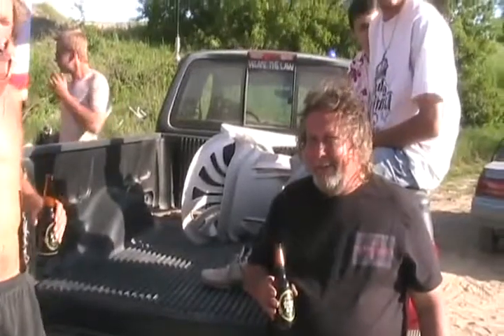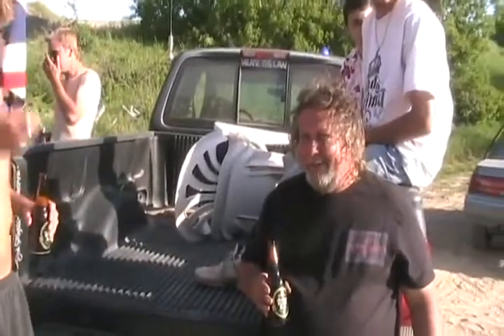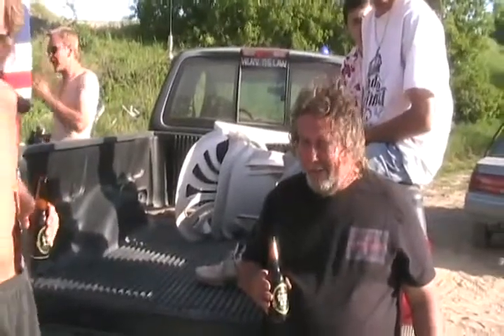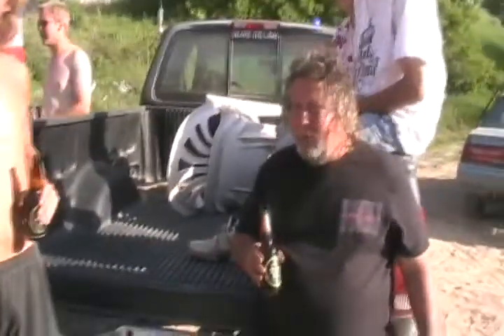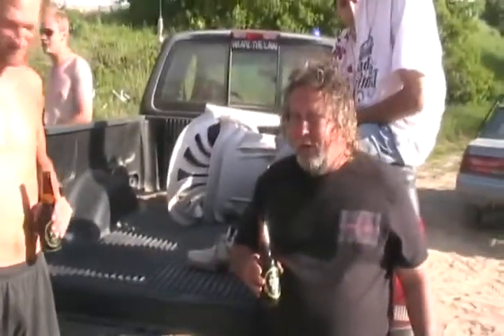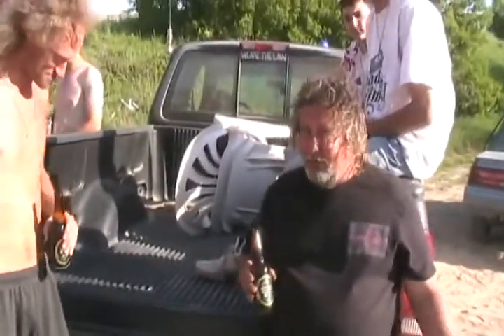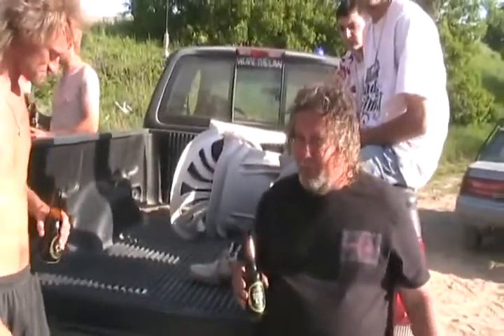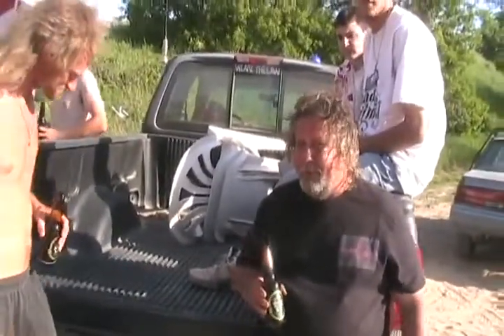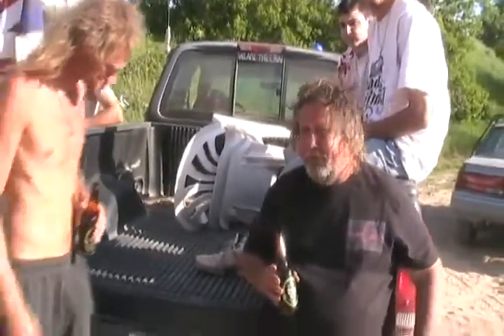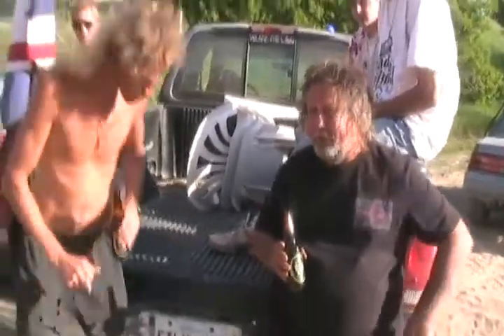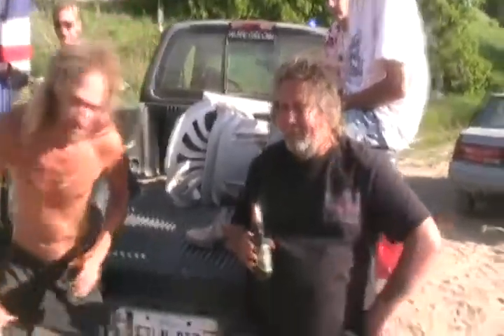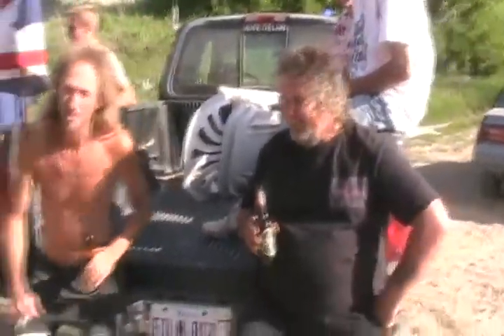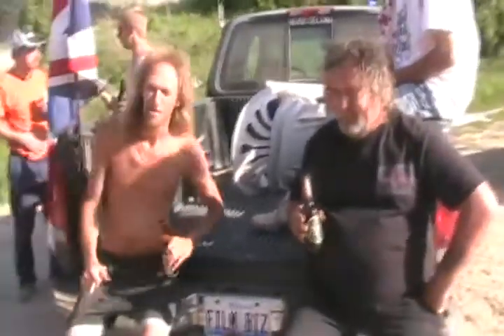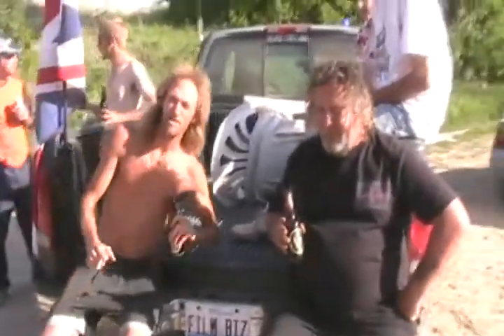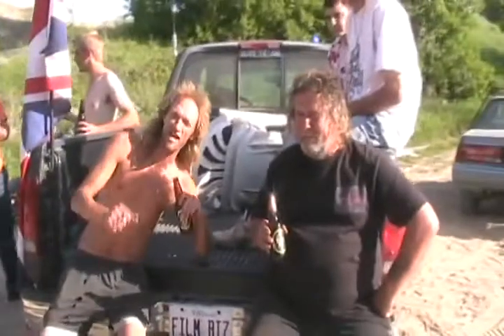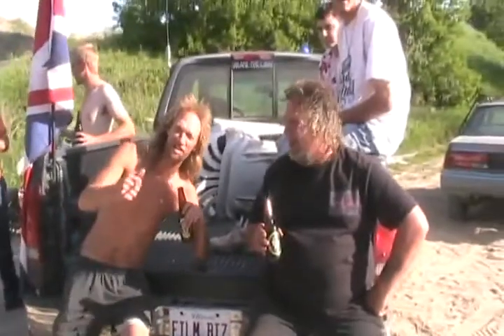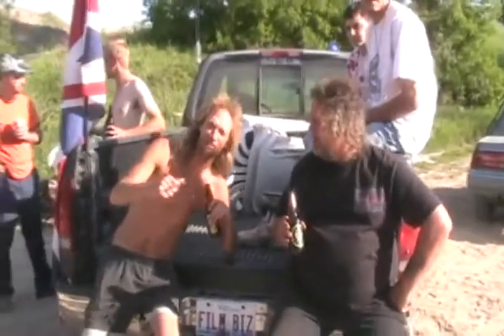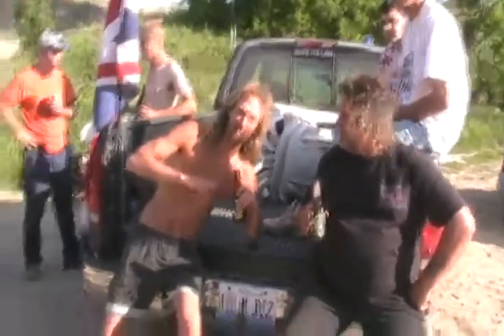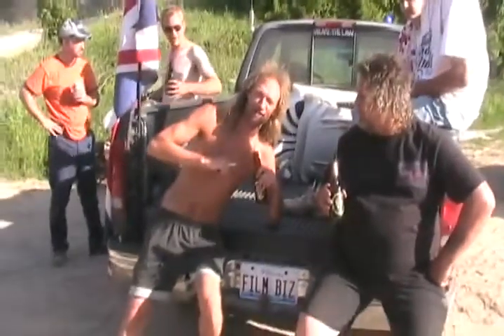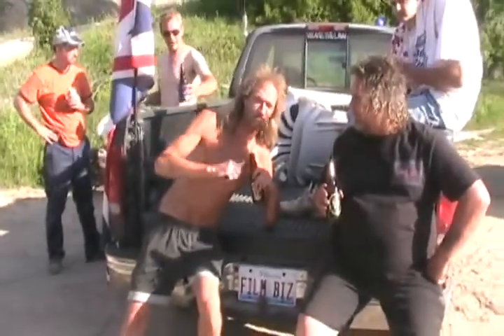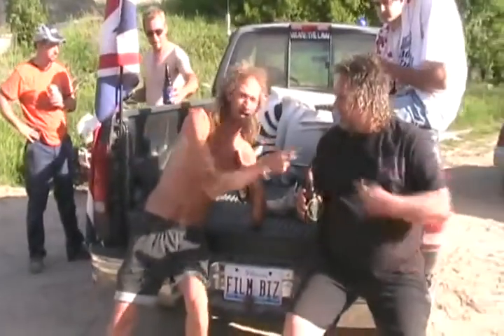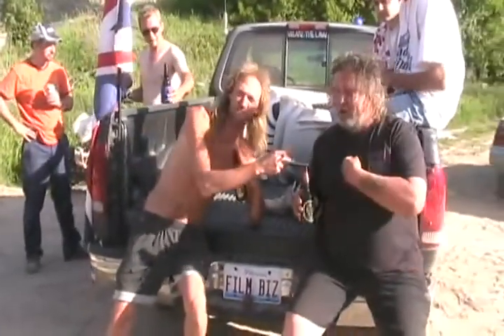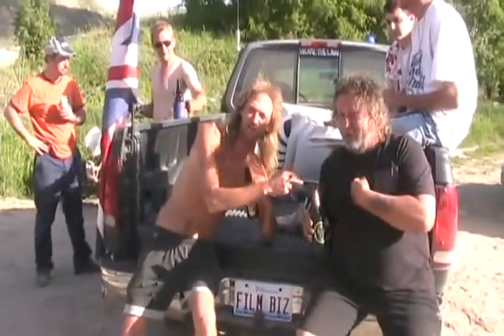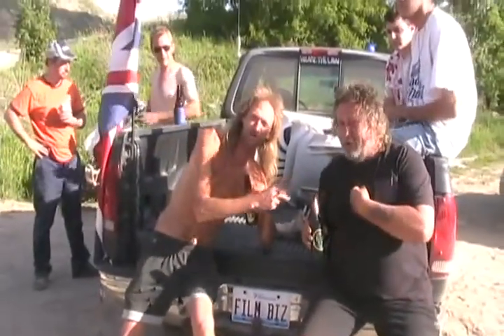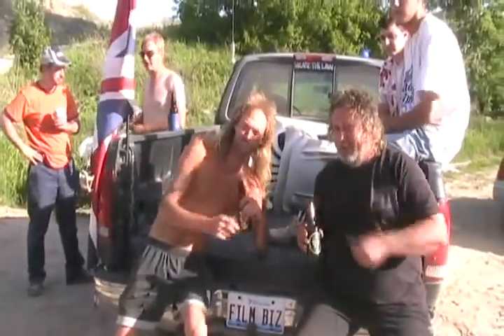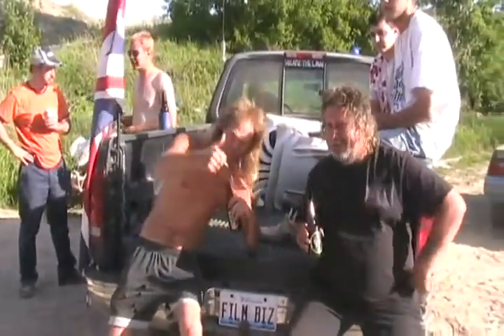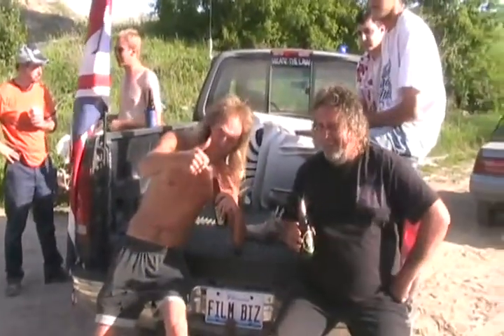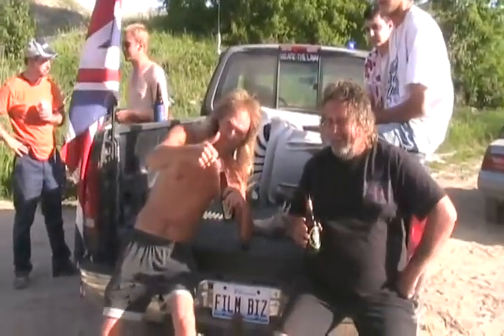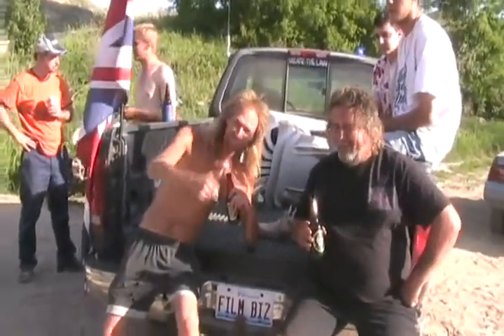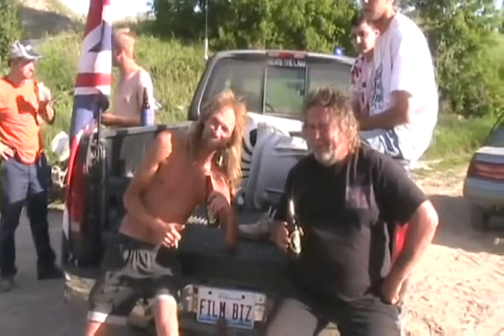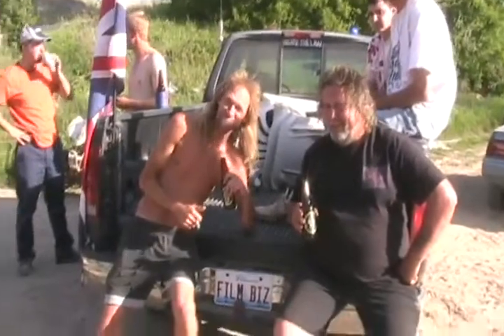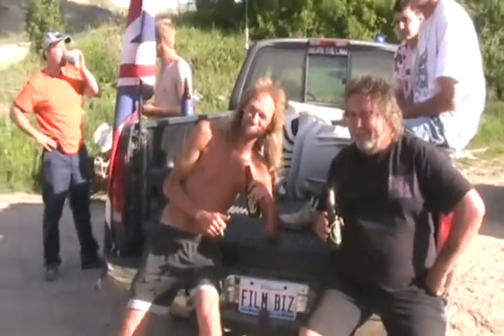Kinda. Oh, yeah. Number one in the world for making automotive videos. Redneck Rickum, Crazy Boy. Hey, when he's driving a cop car, he's Boss Hog.